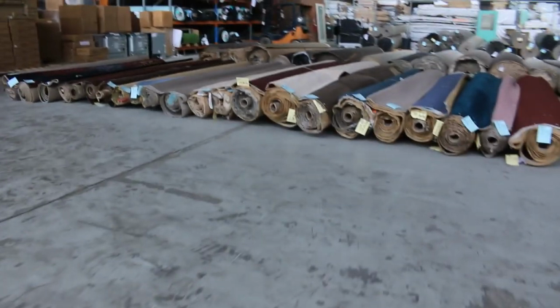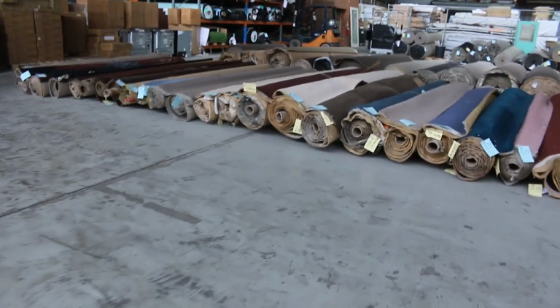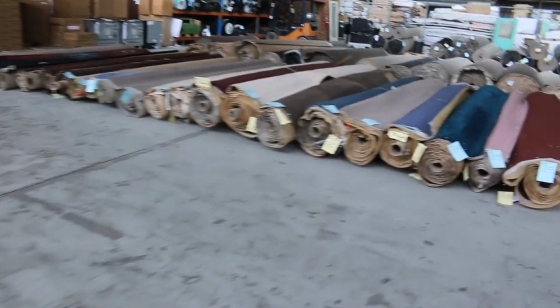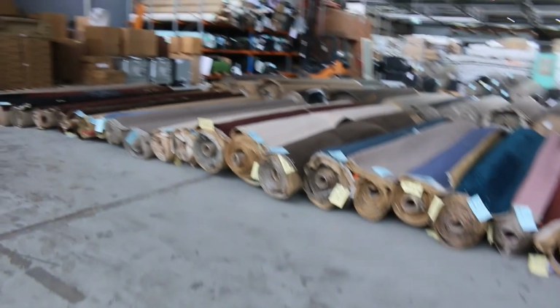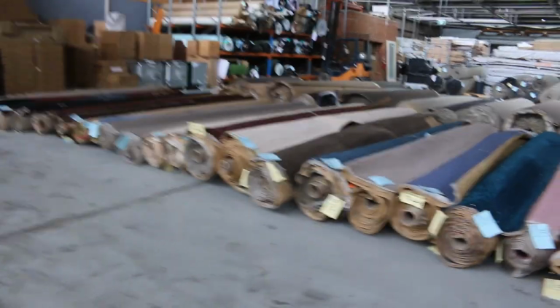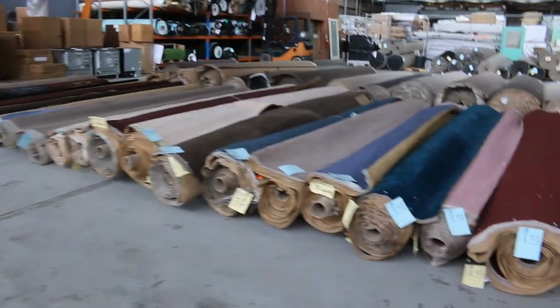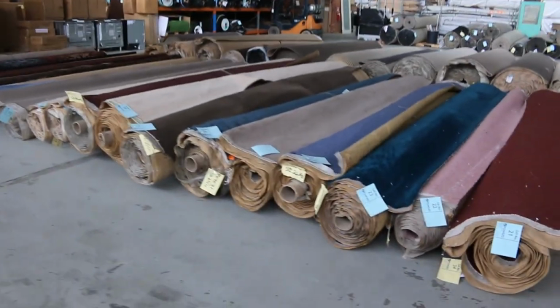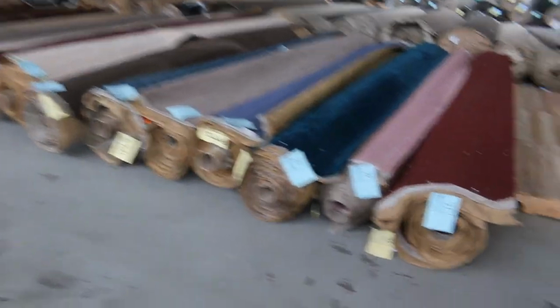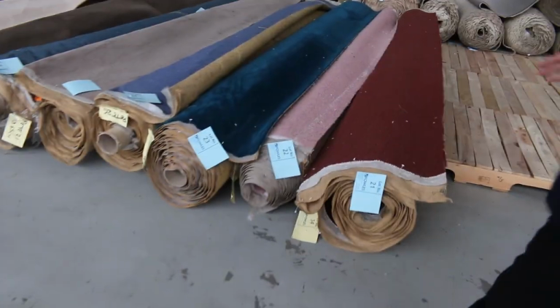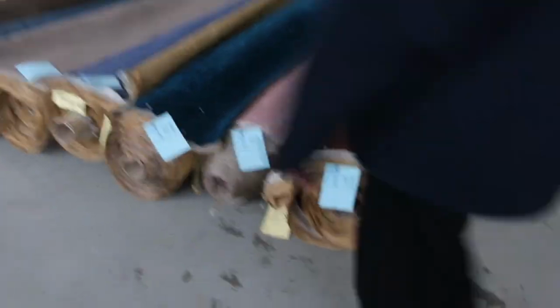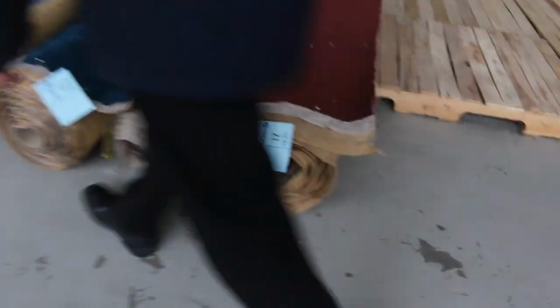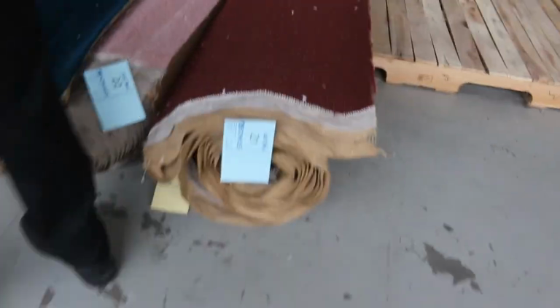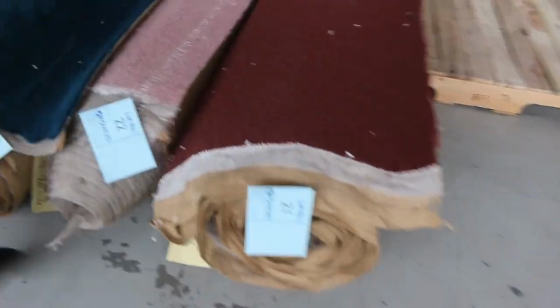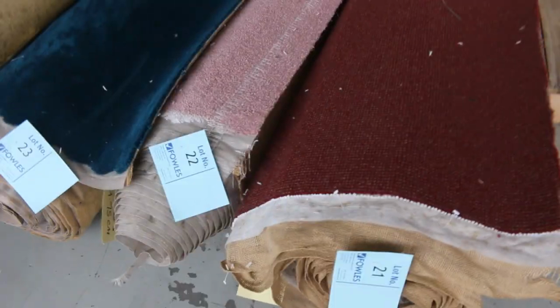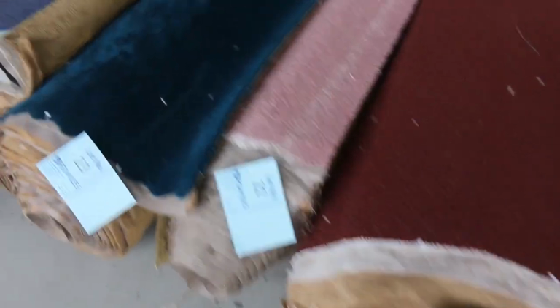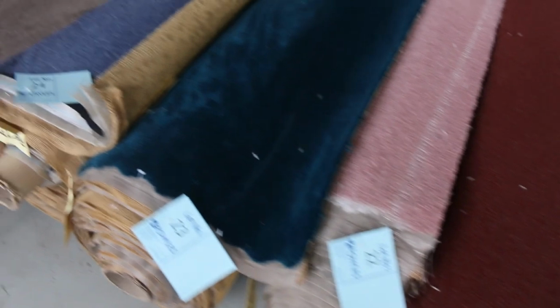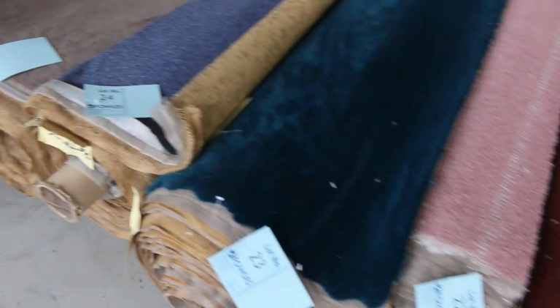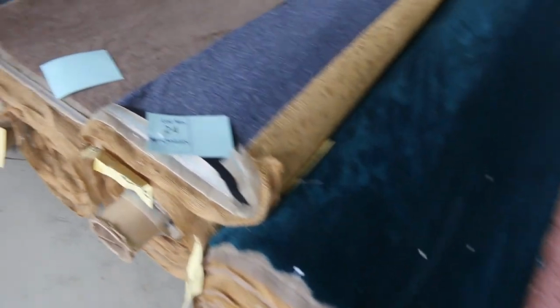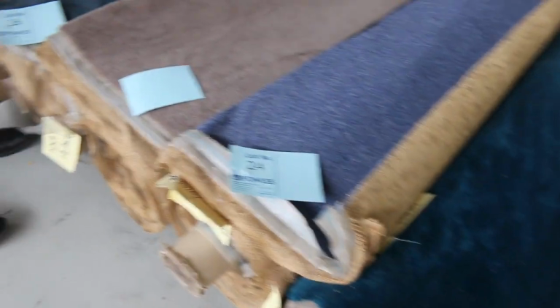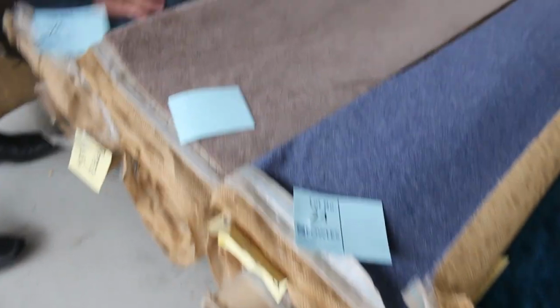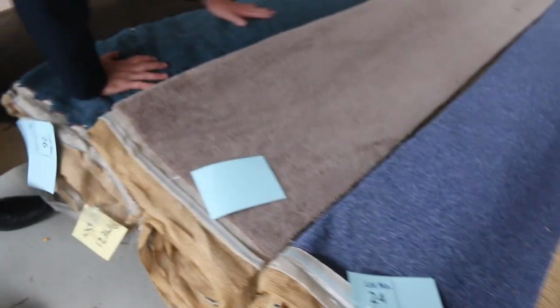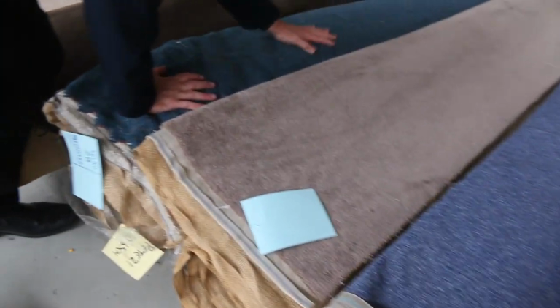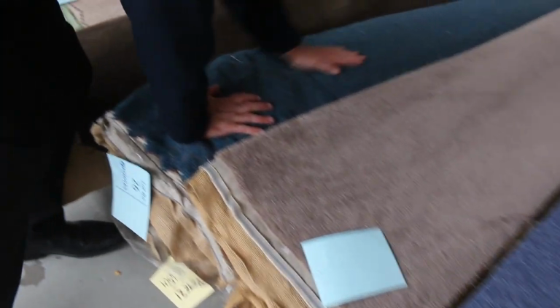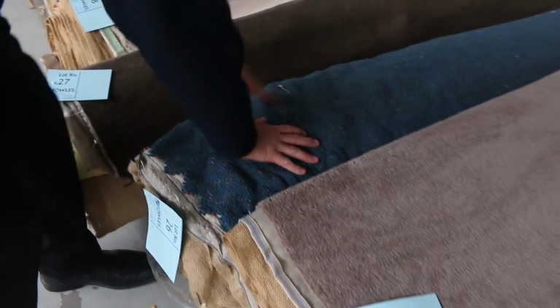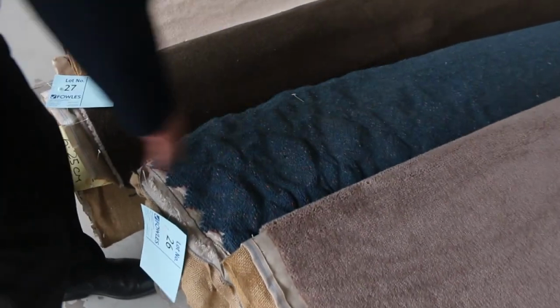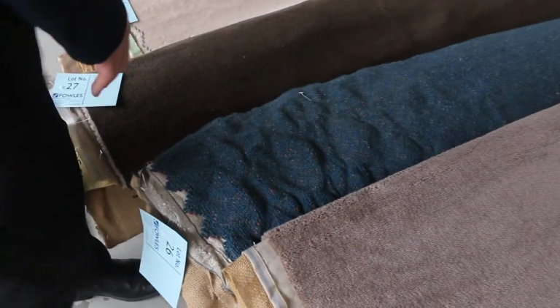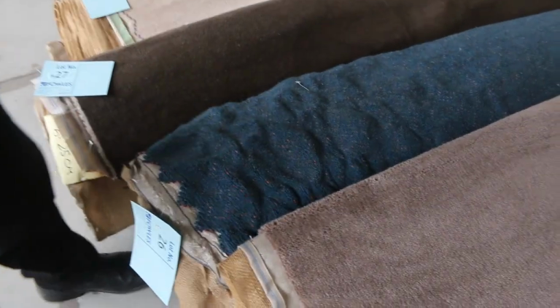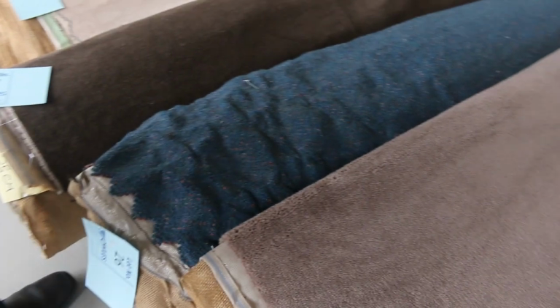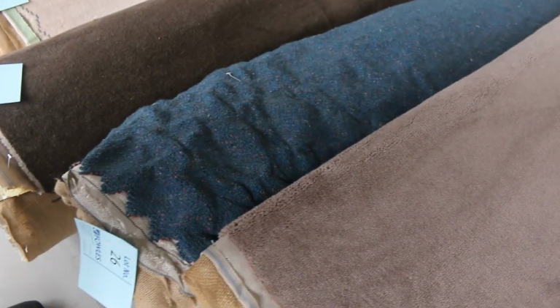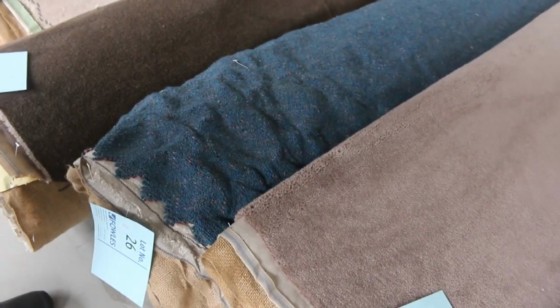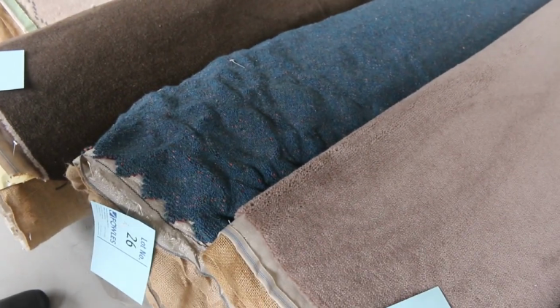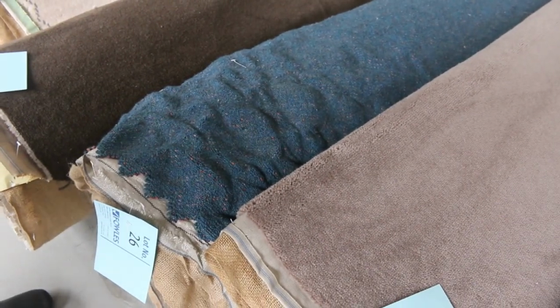Over here we've got some nice colours — if you want some pink, burgundy, or even teal, have a look at those ones there. Commercial grade carpet also, like lot number 26 — that's commercial wool and that one would go anywhere in a shop, office, or home.